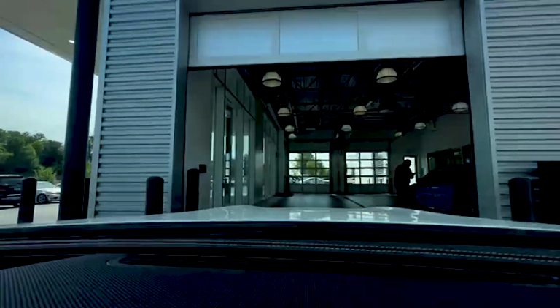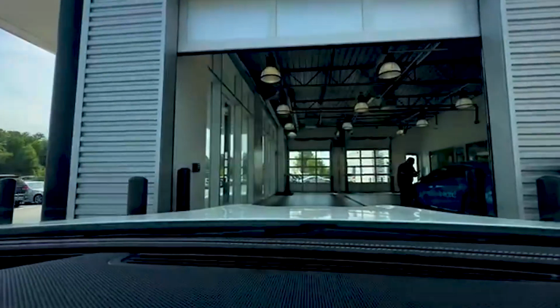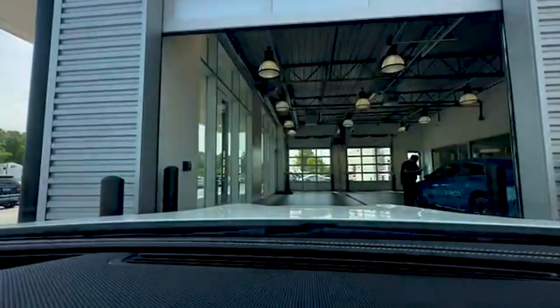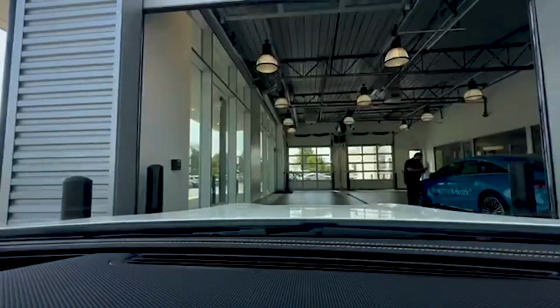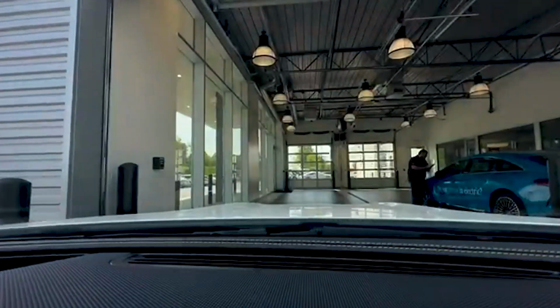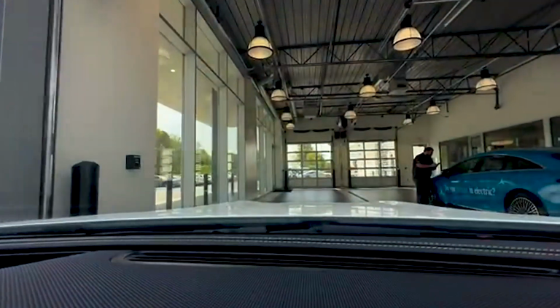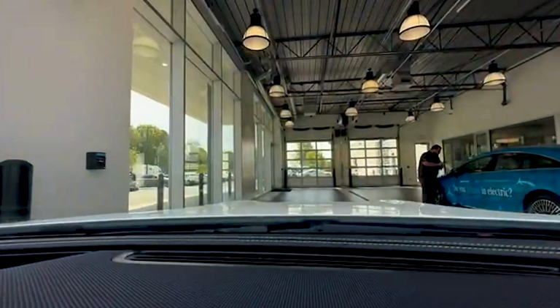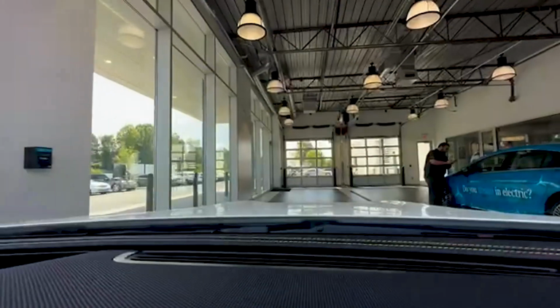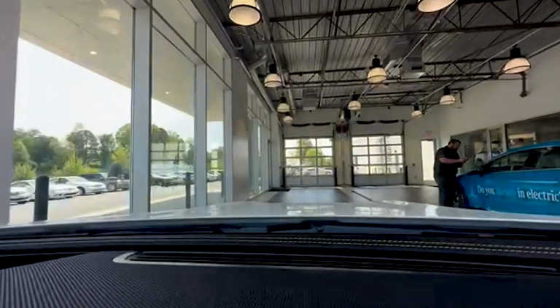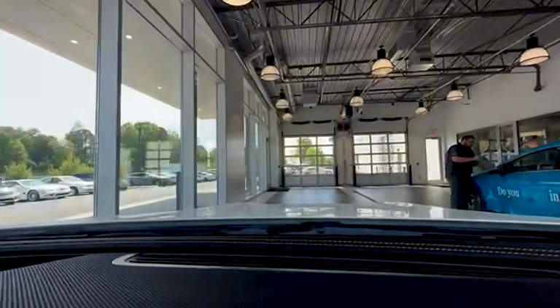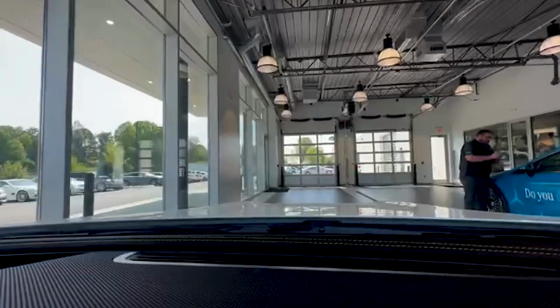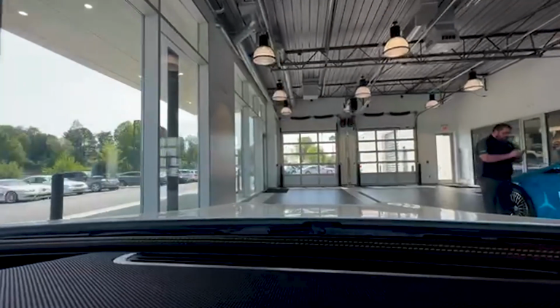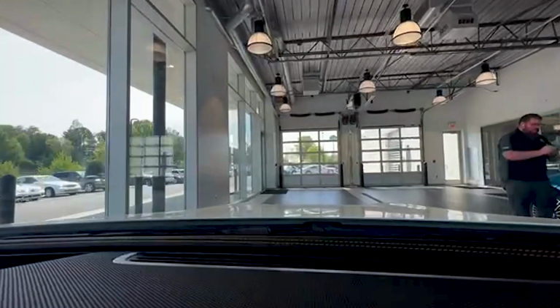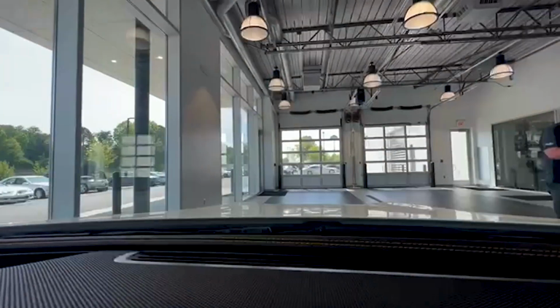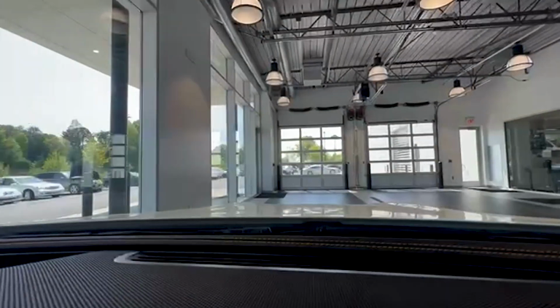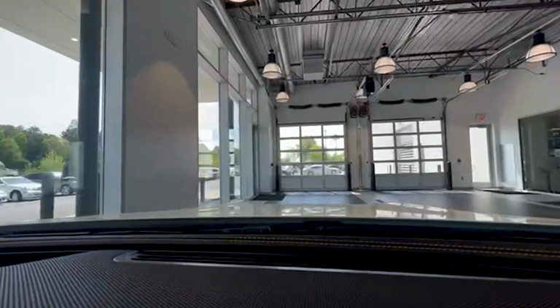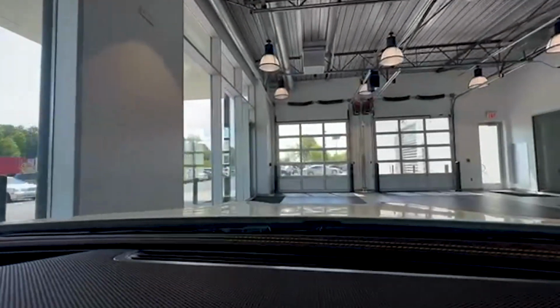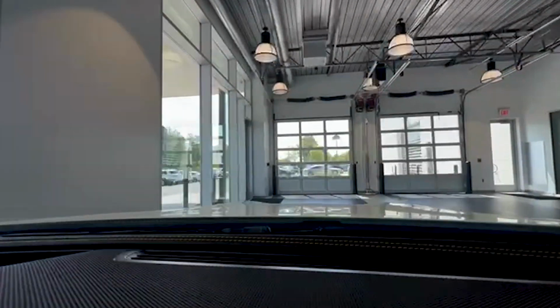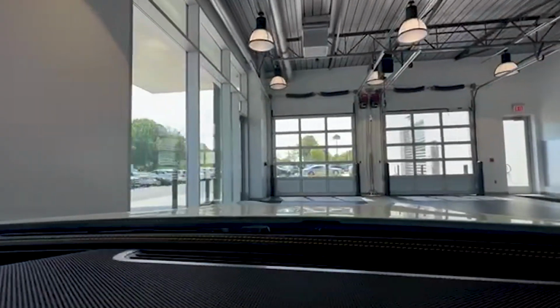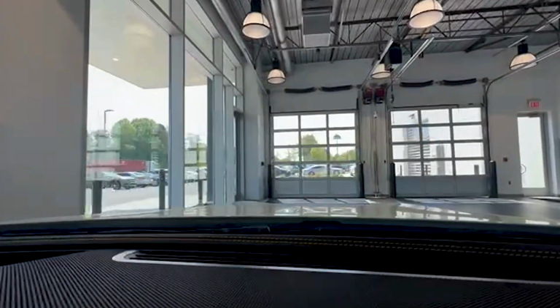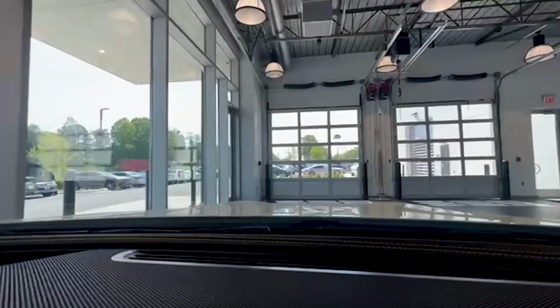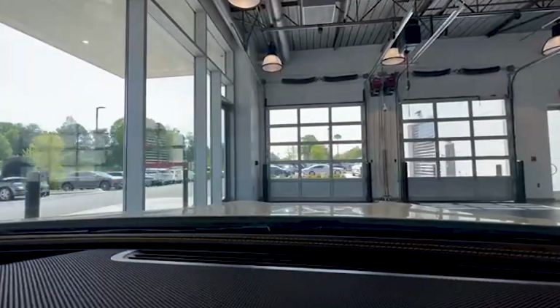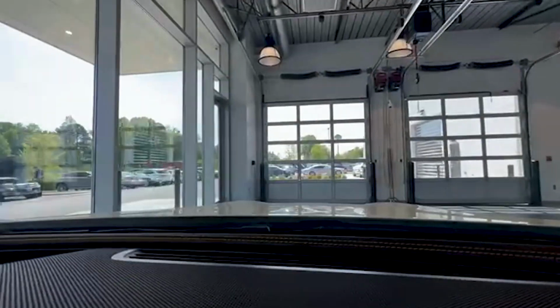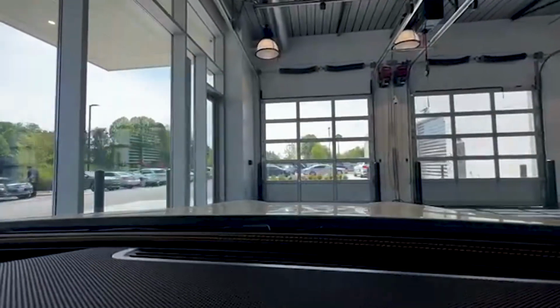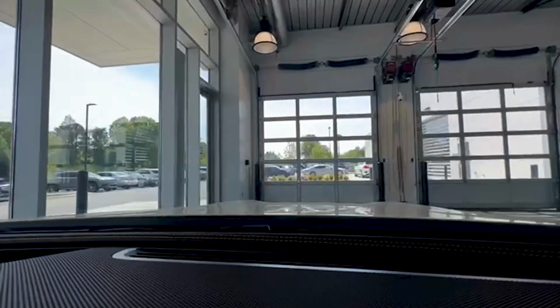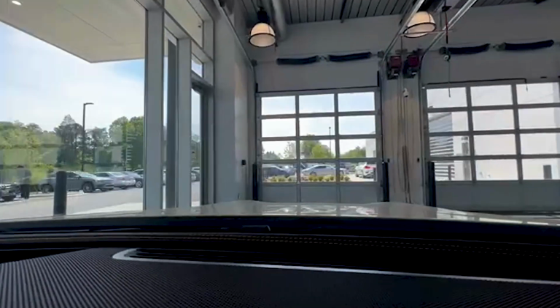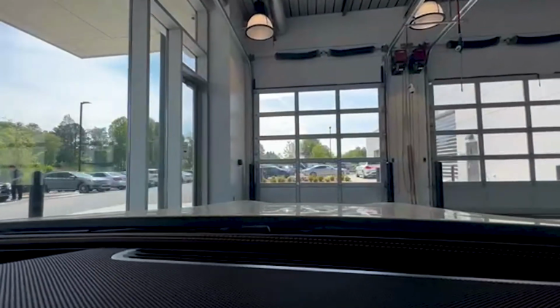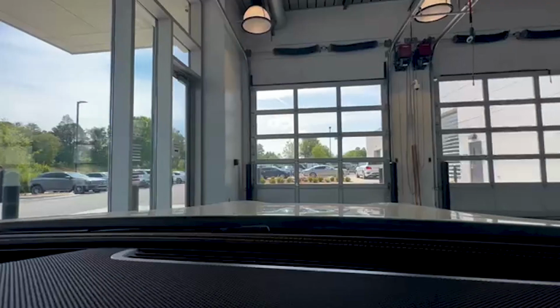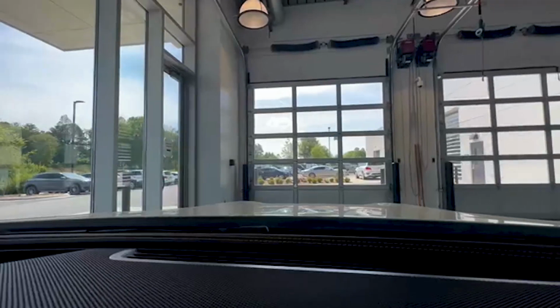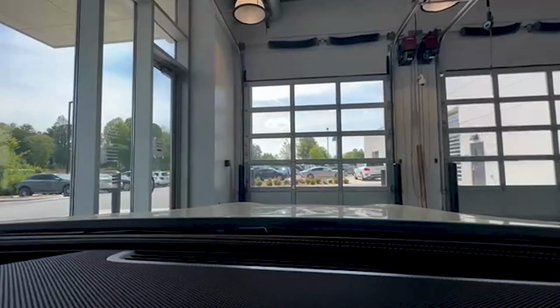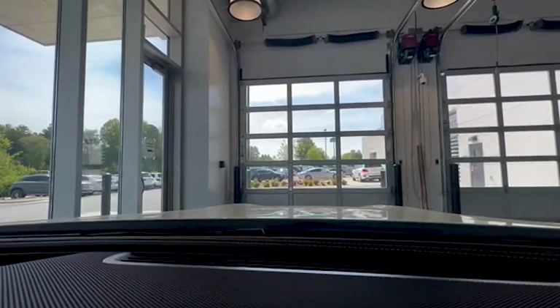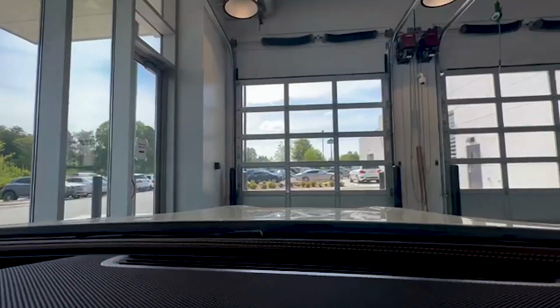You'll go ahead and pull into the service drive, where you'll then be greeted by our friendly service porters, who would be more than happy to get you checked in for service and get you connected with your service advisors. Thank you very much.